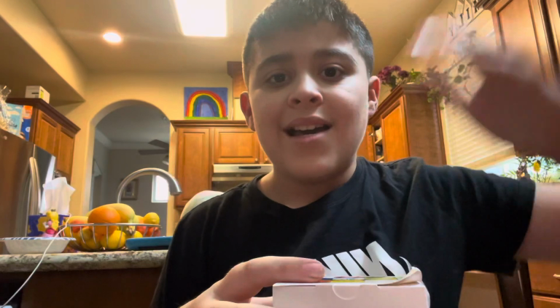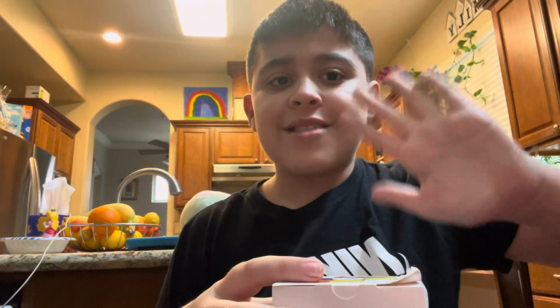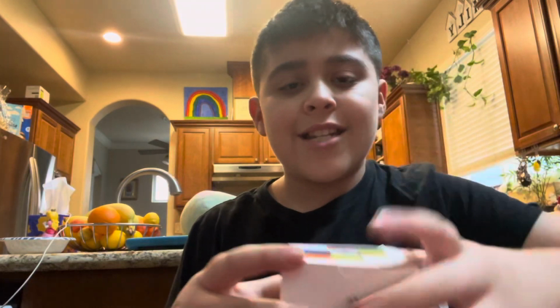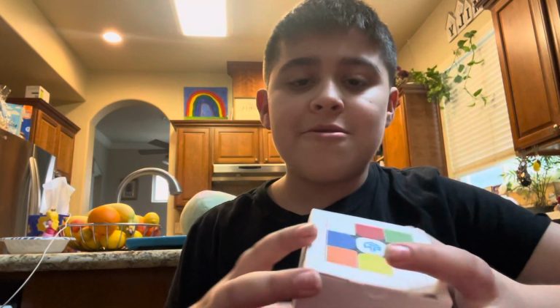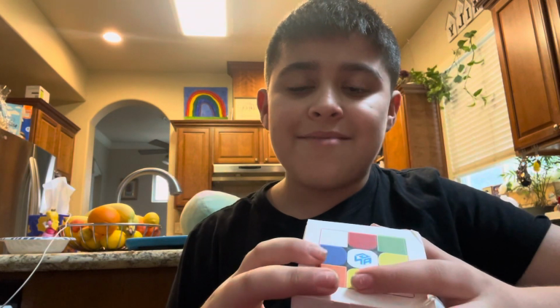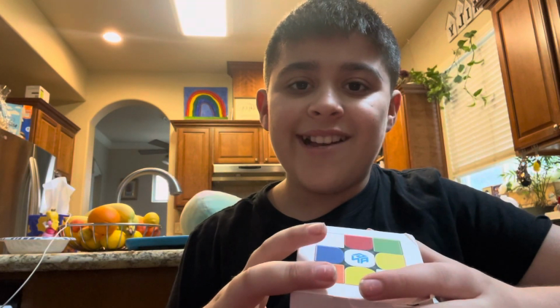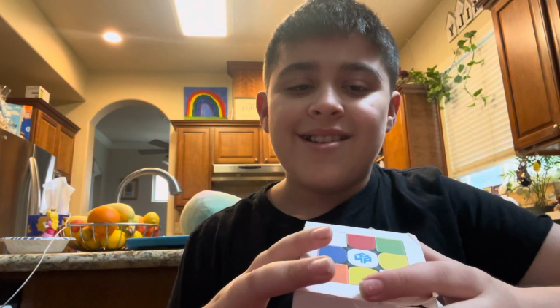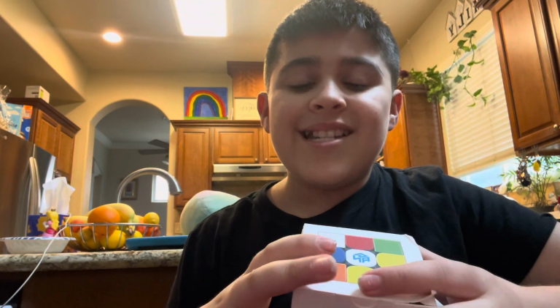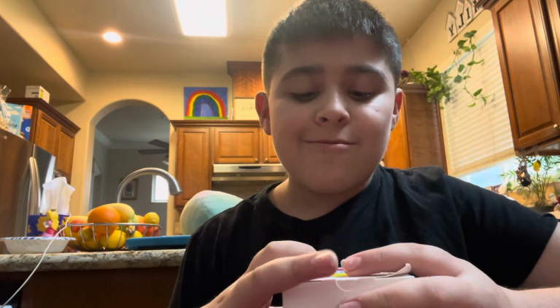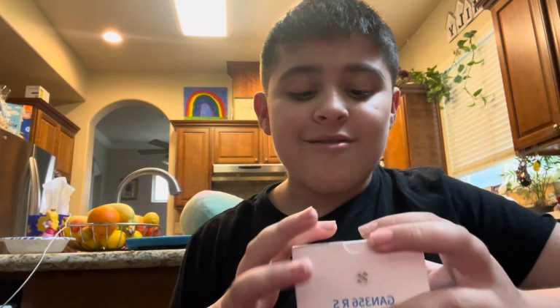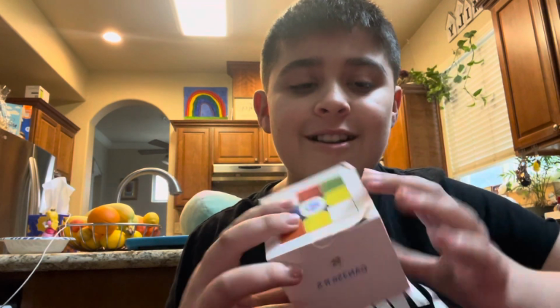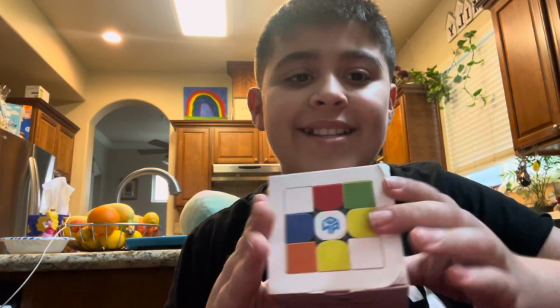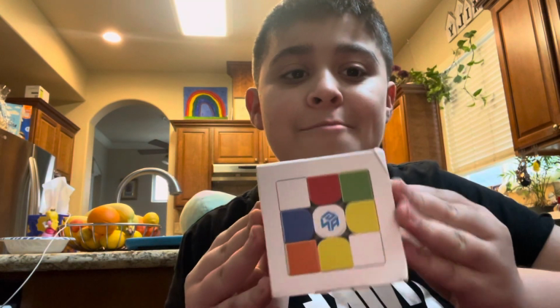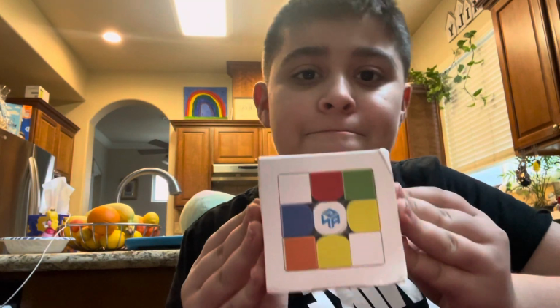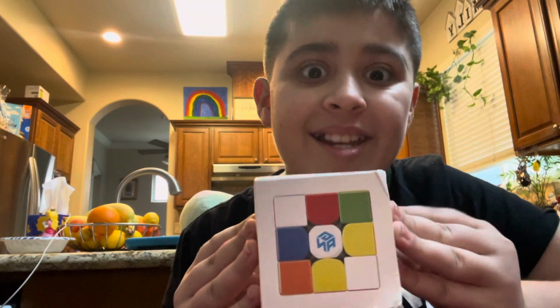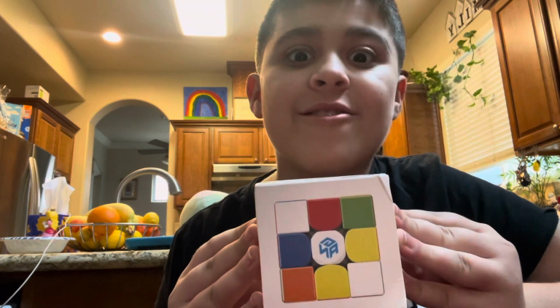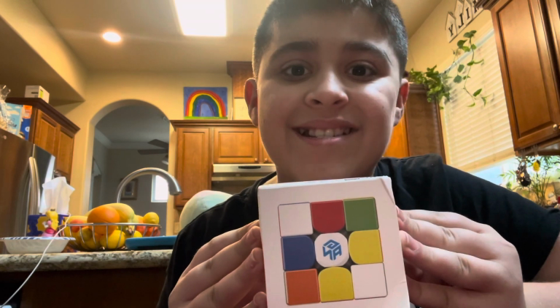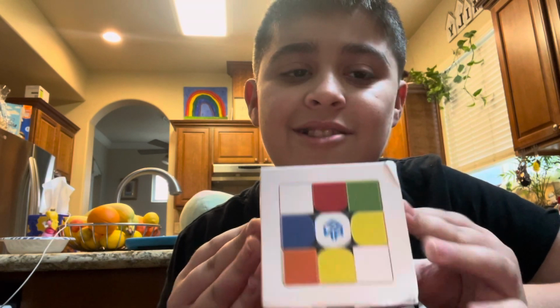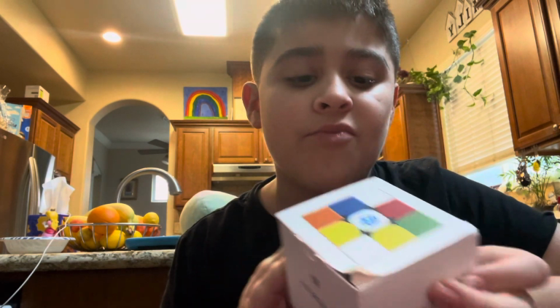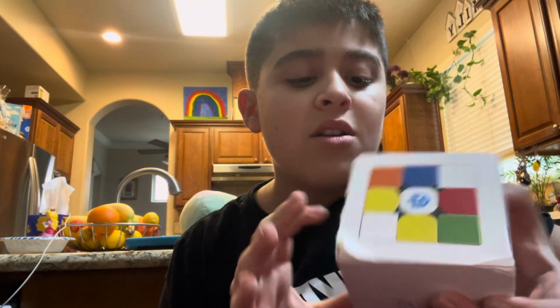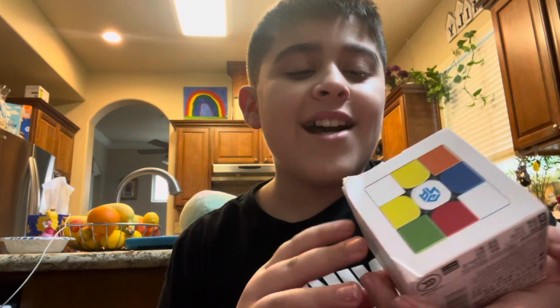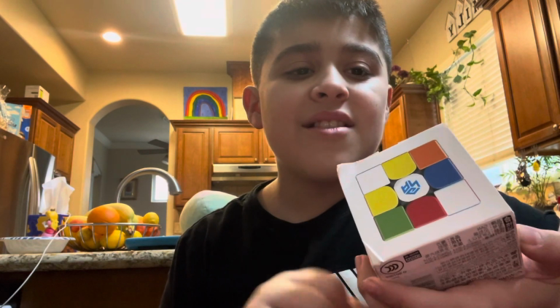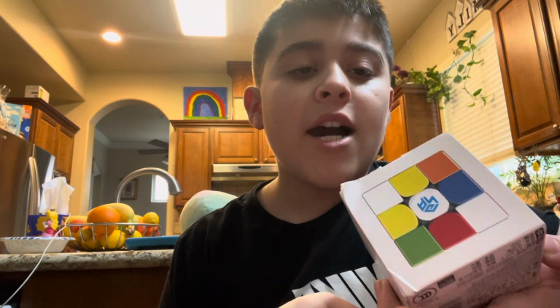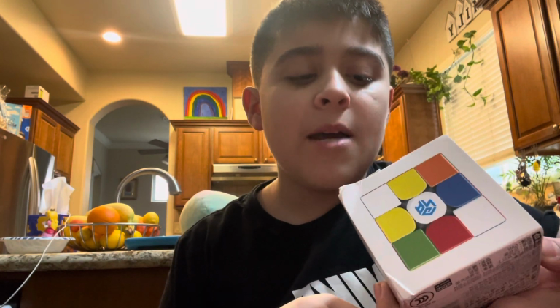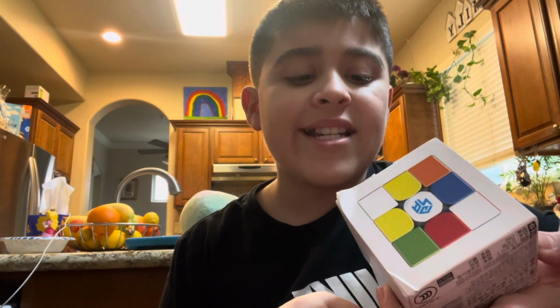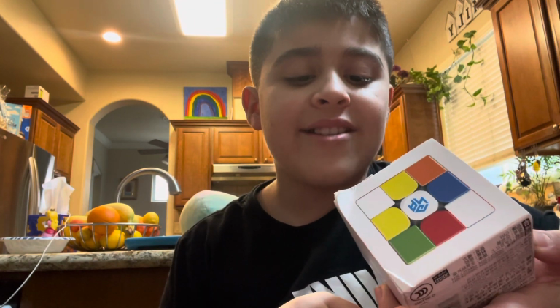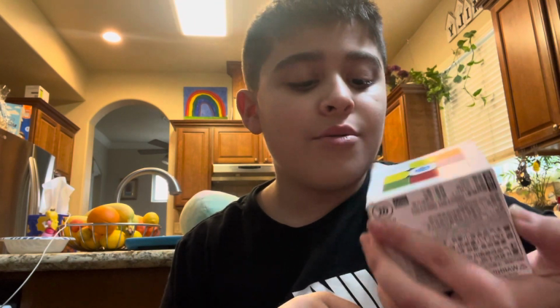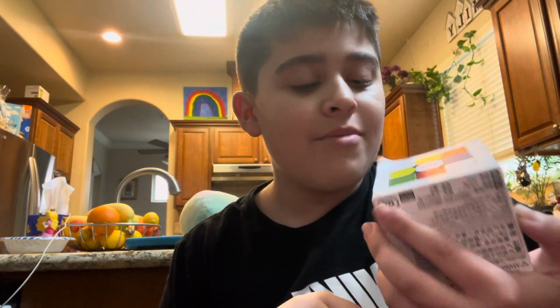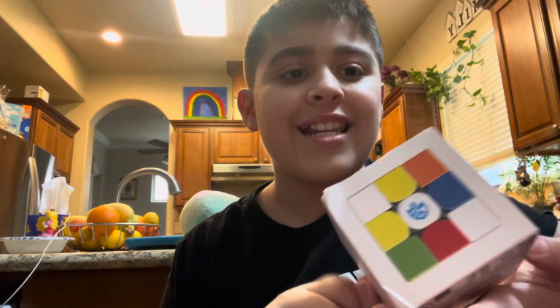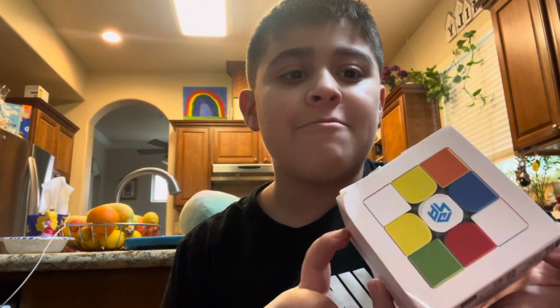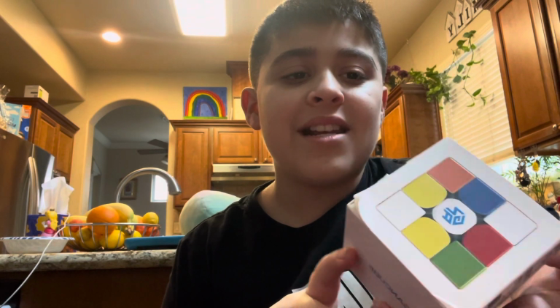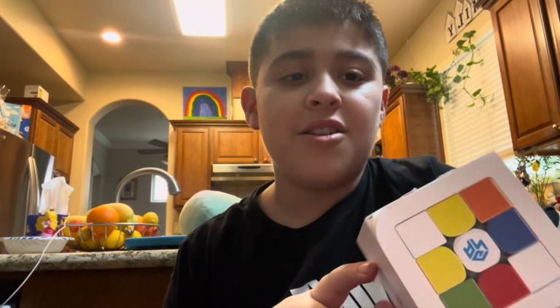Hello guys! Welcome back to my channel. In today's video, we're unboxing my first ever GANCube! So as you all know, I've never had a GANCube before, but this is going to be my first GANCube.